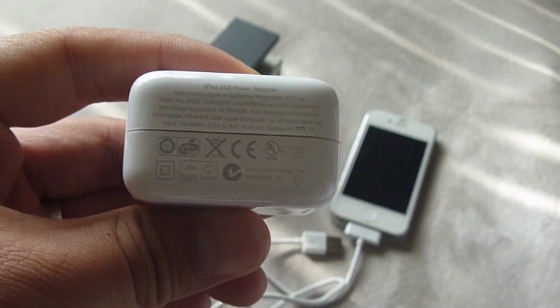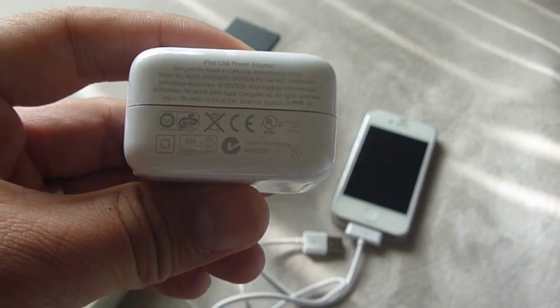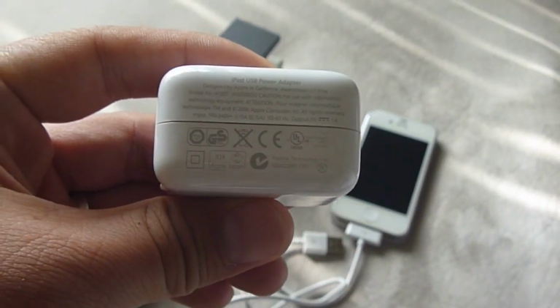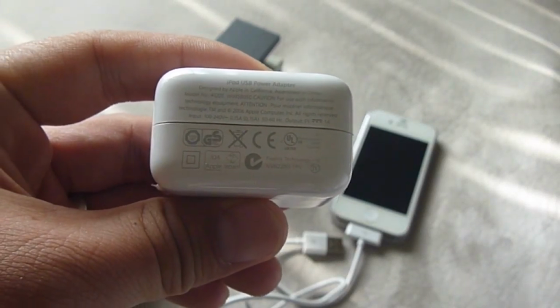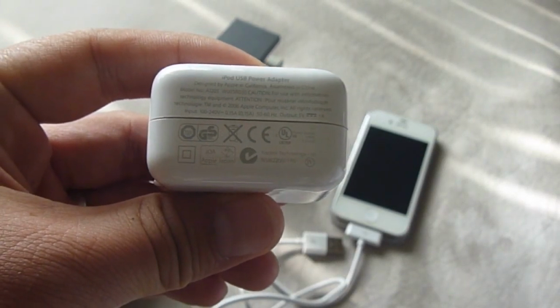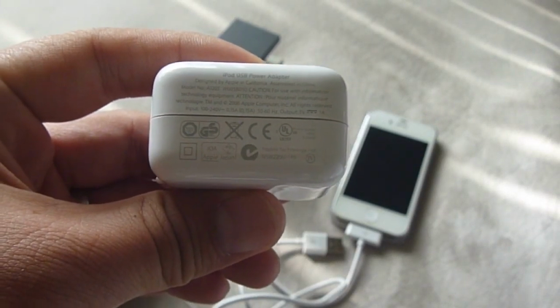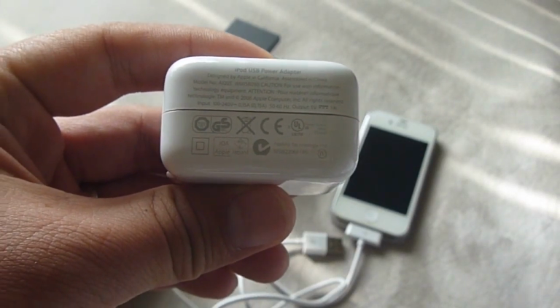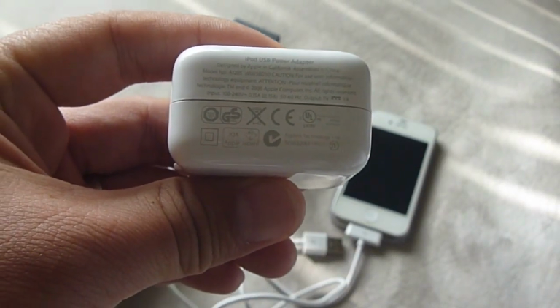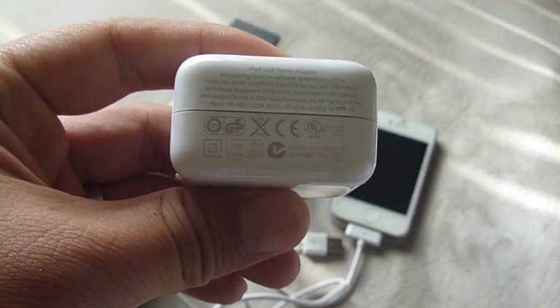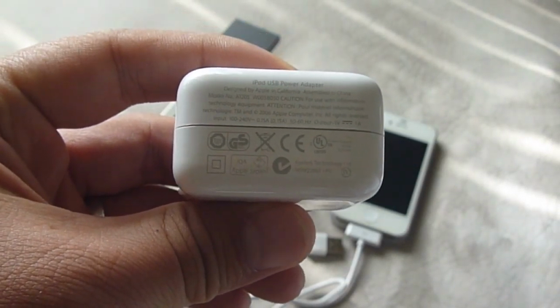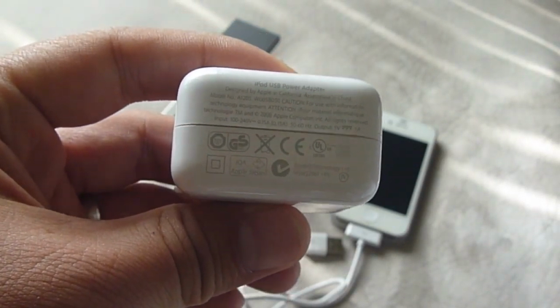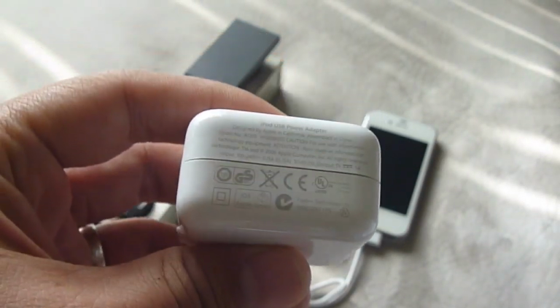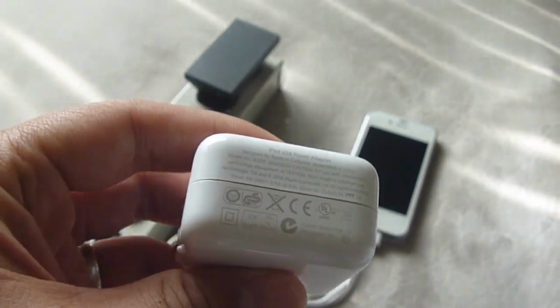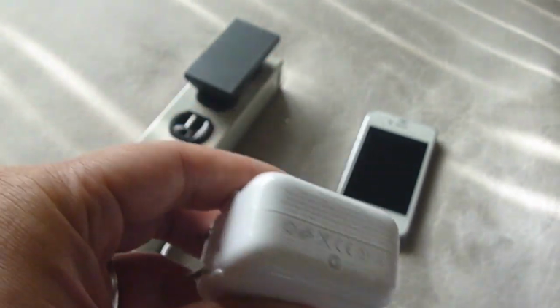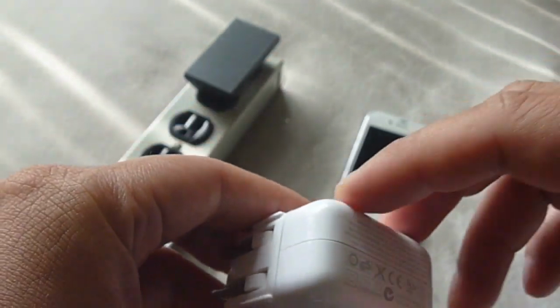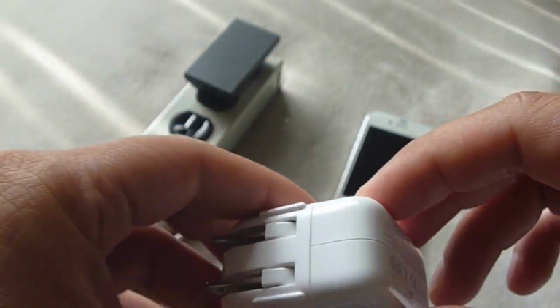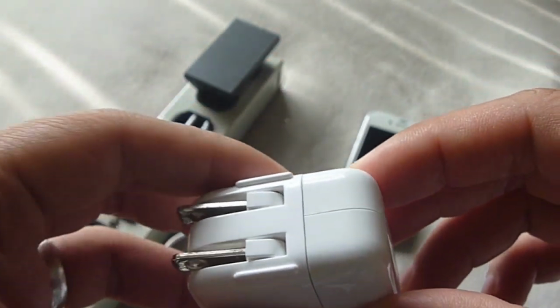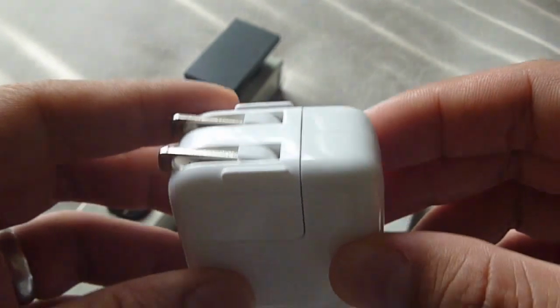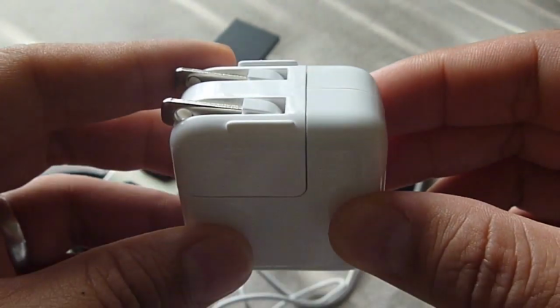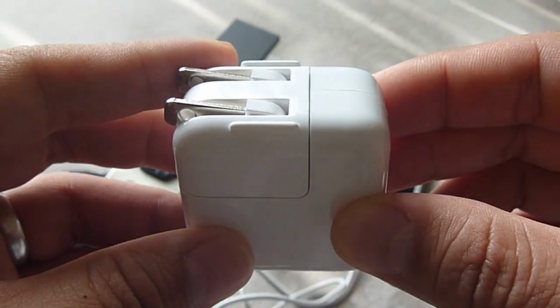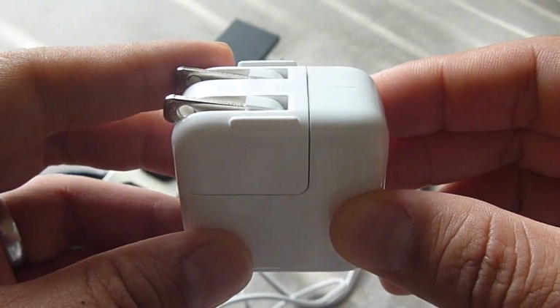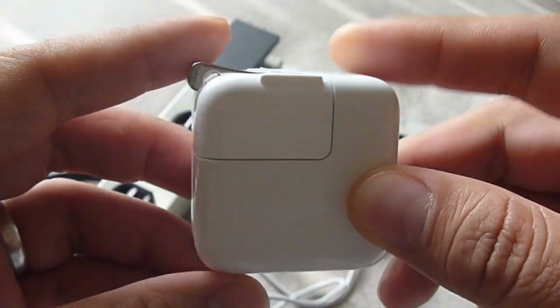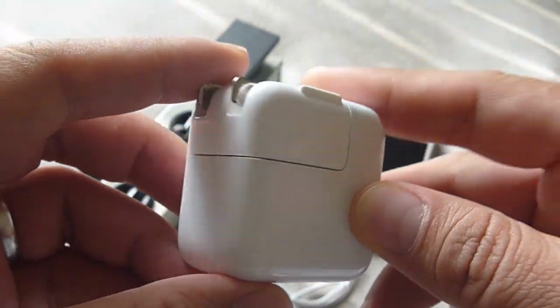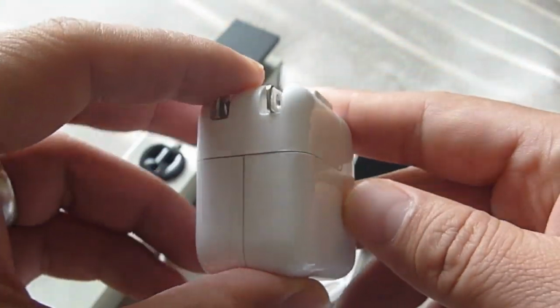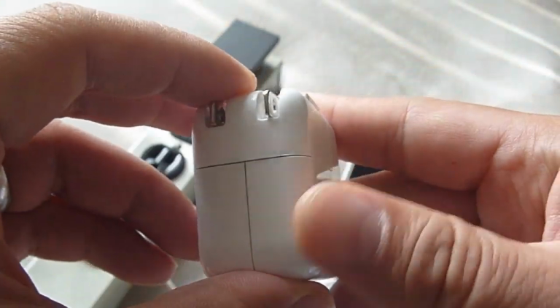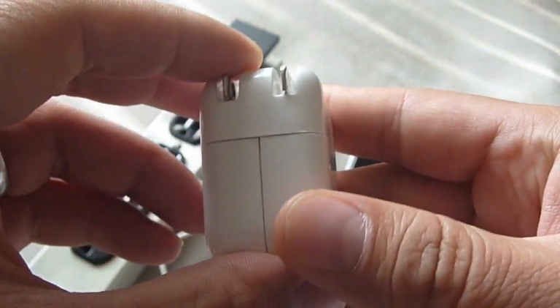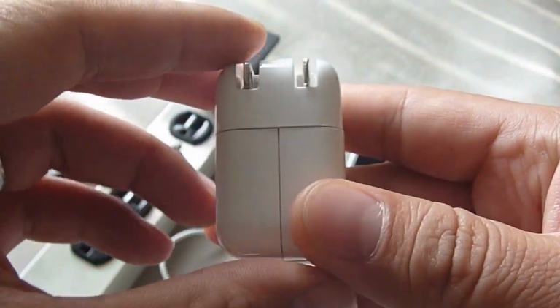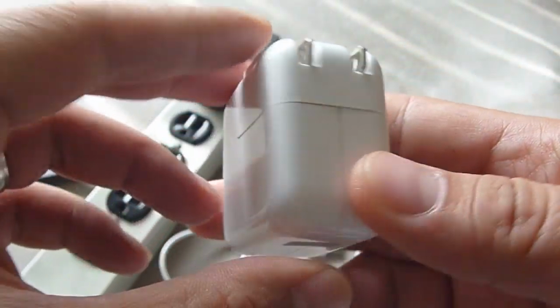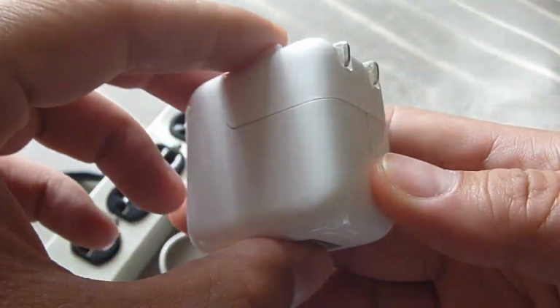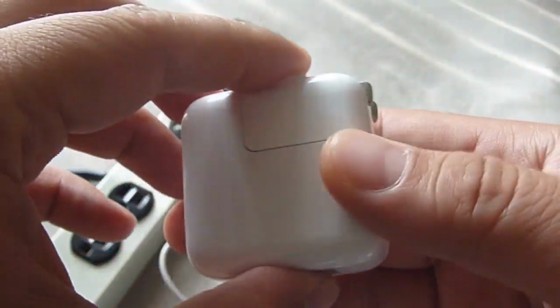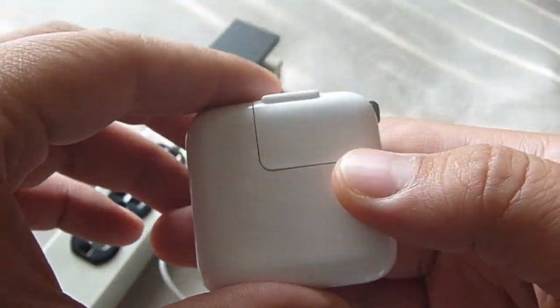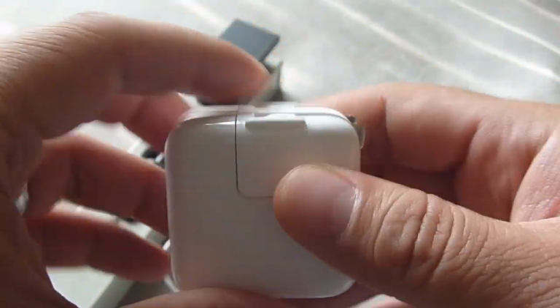This is an iPhone USB charger. It can also be used for an iPod. It's broken now.